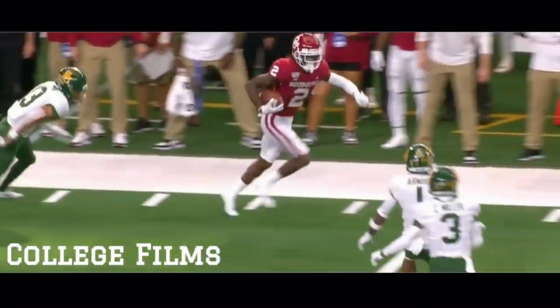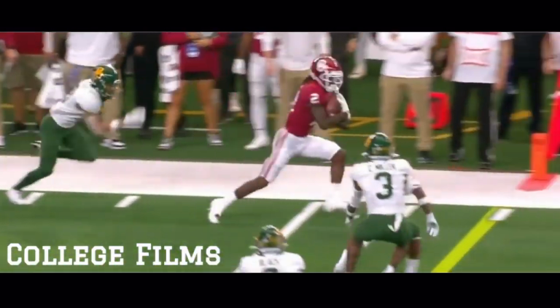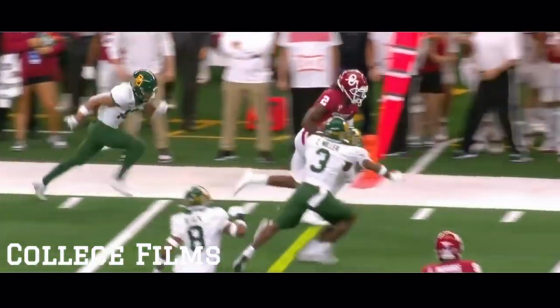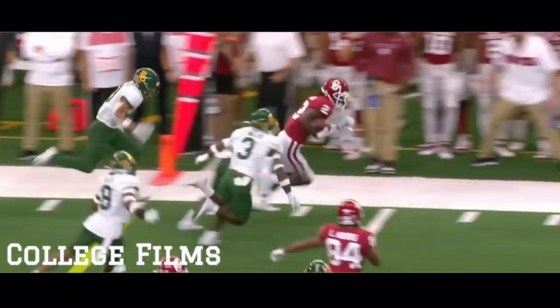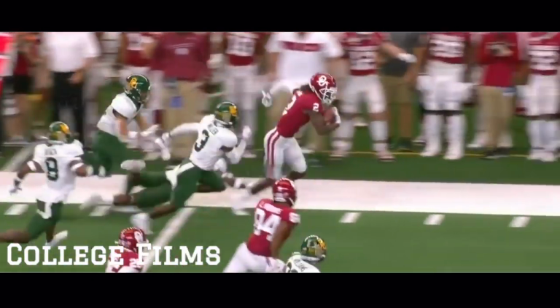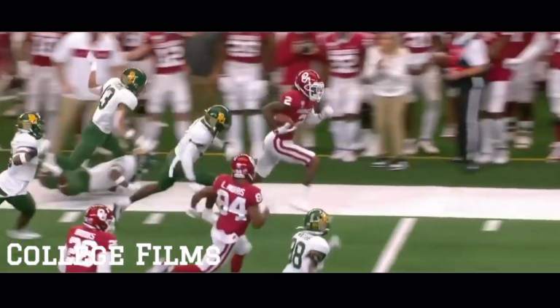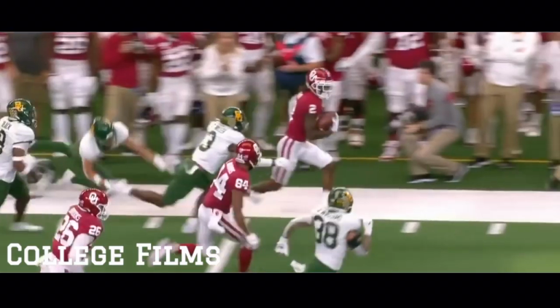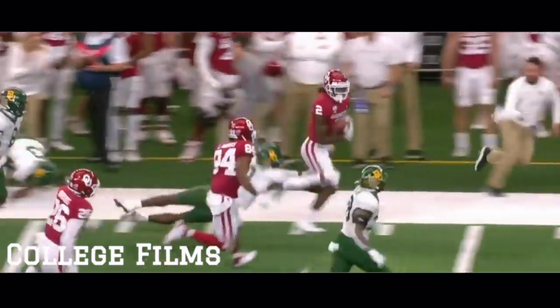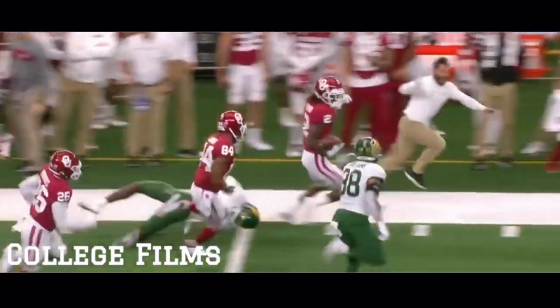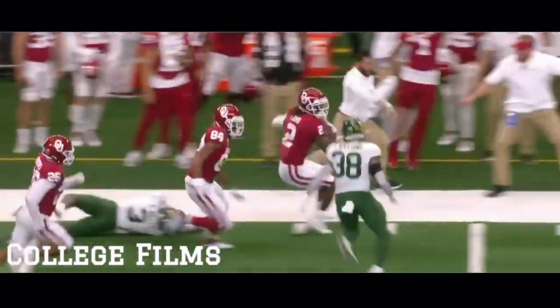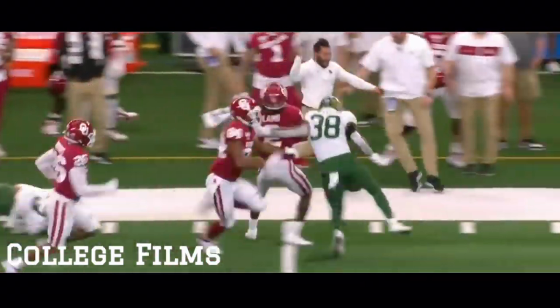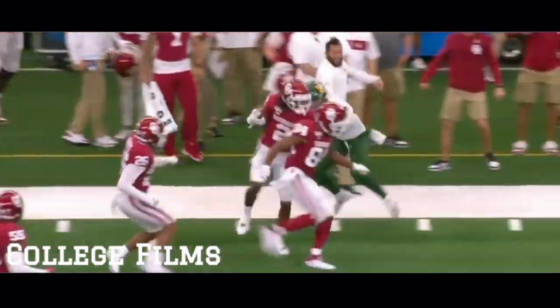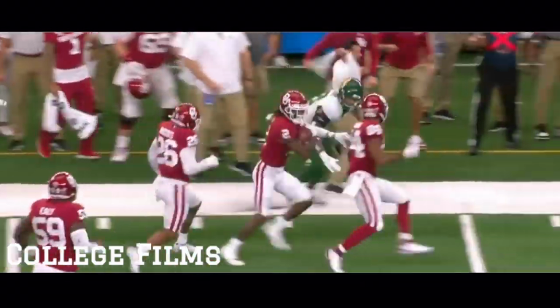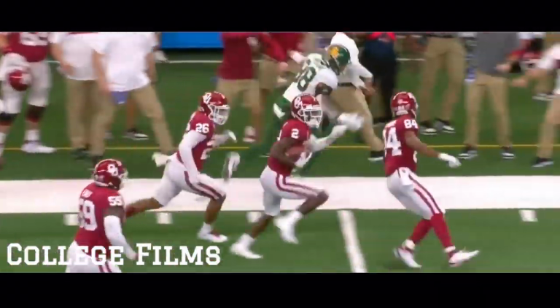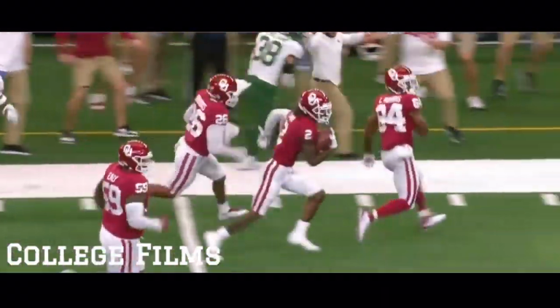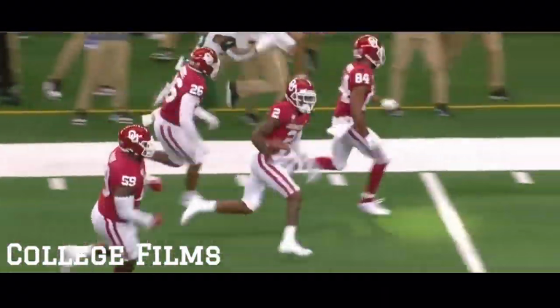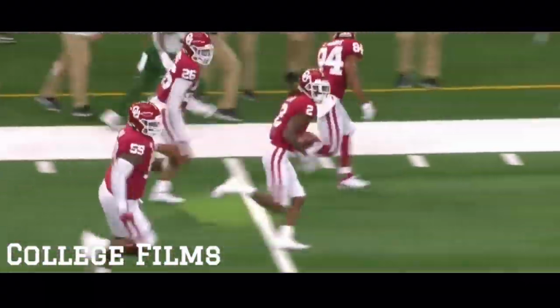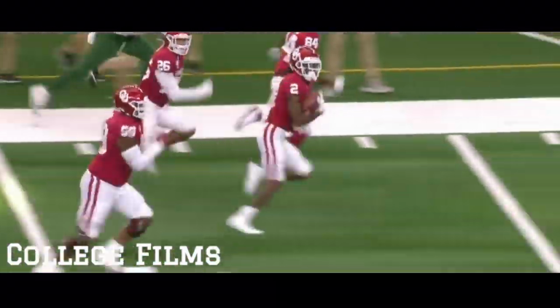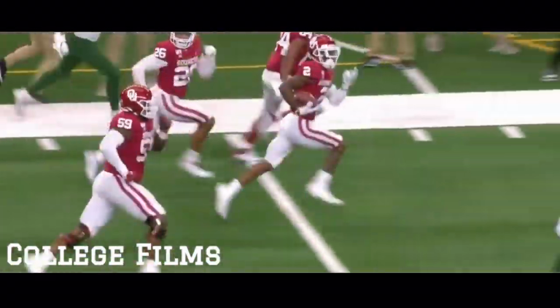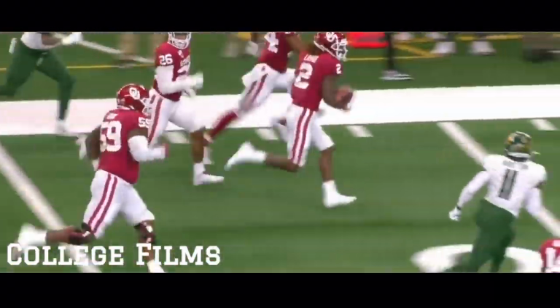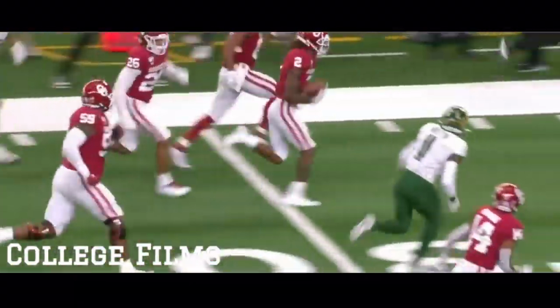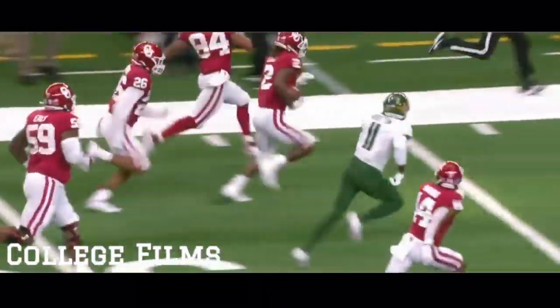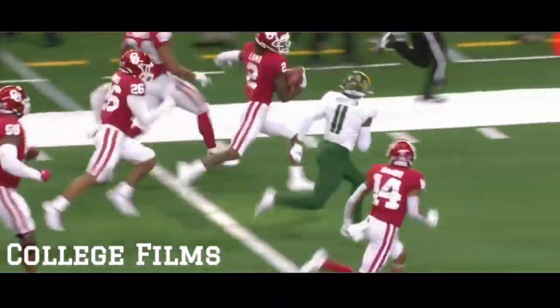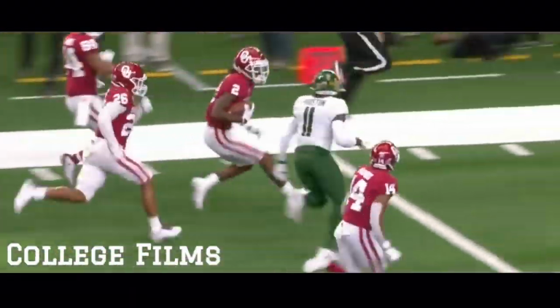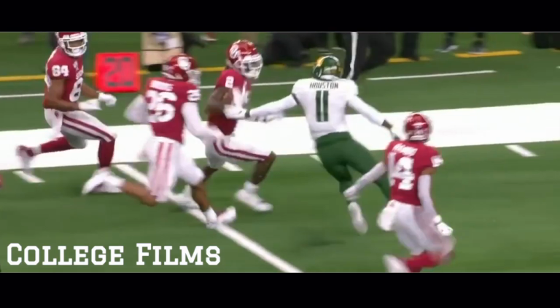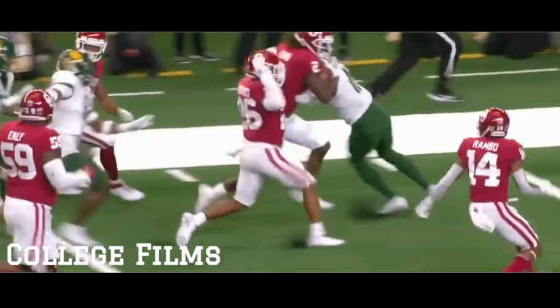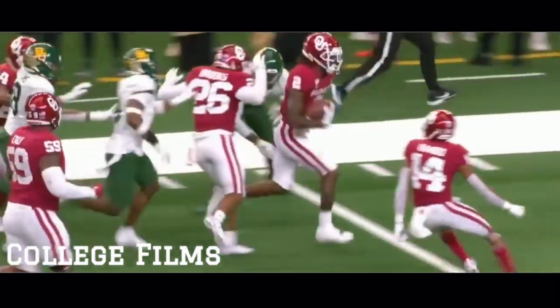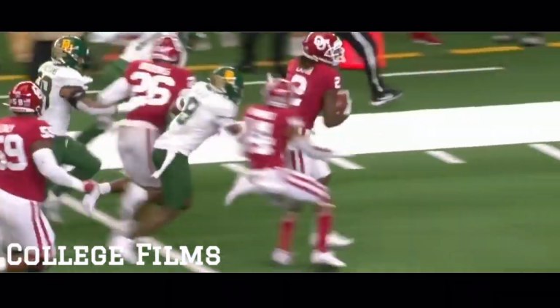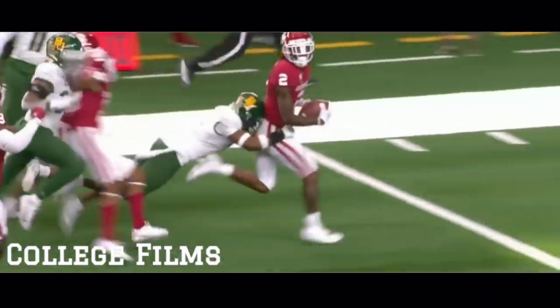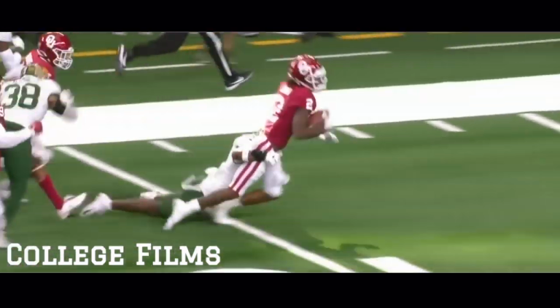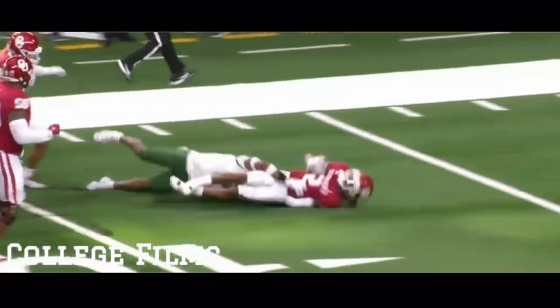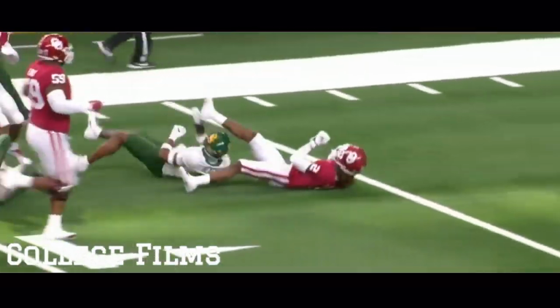He's only had six catches the last two weeks. He's been visibly frustrated when you see him on film. Get him involved — he's your biggest playmaker.